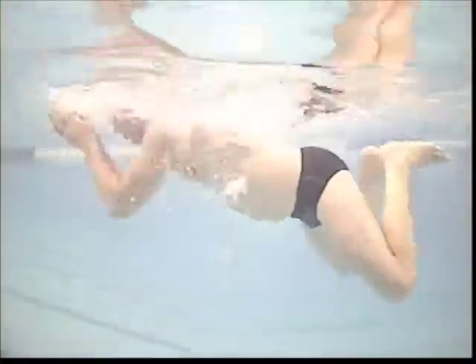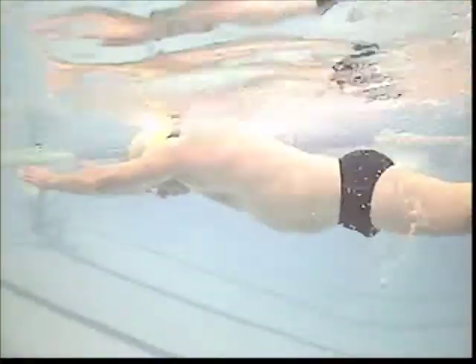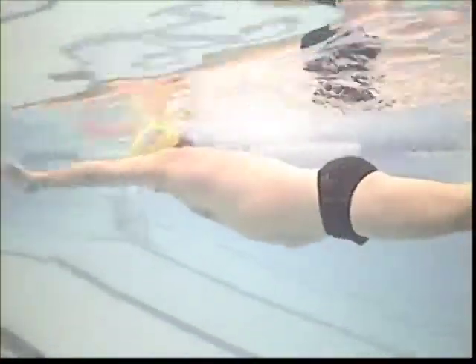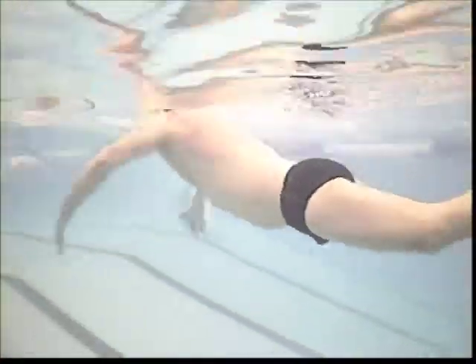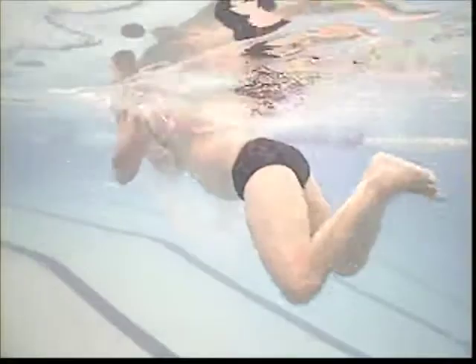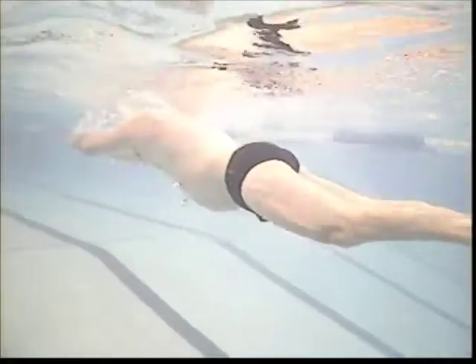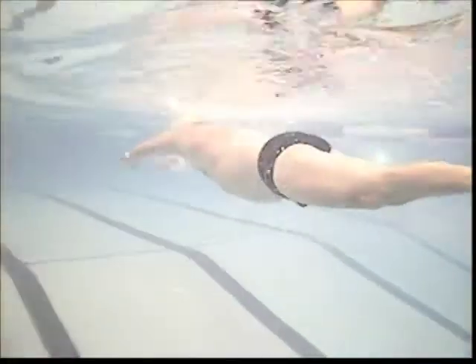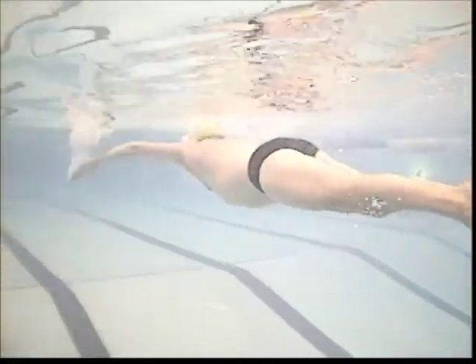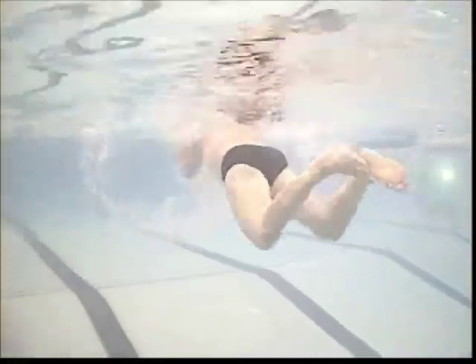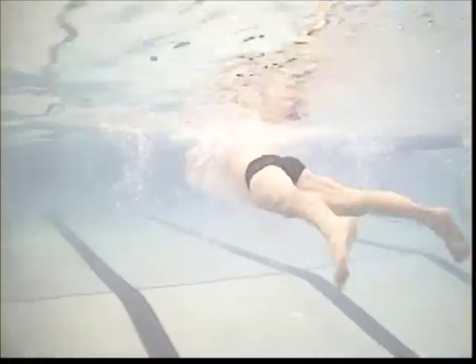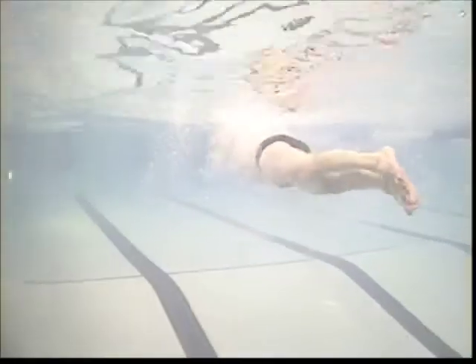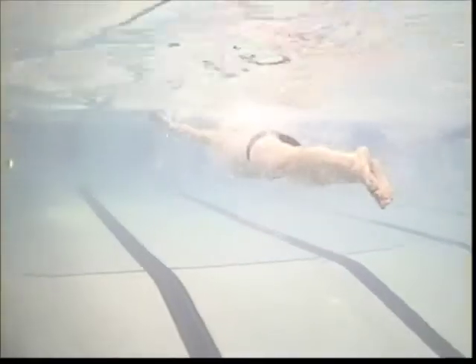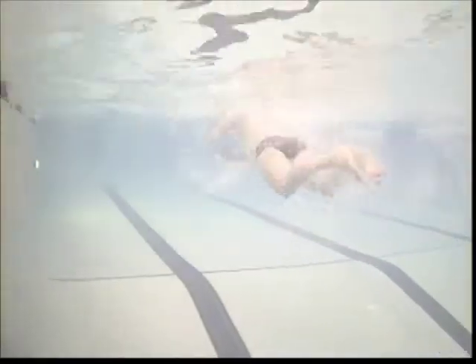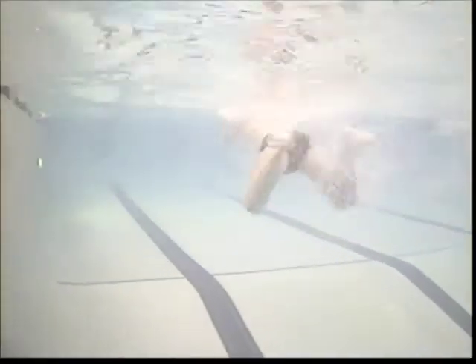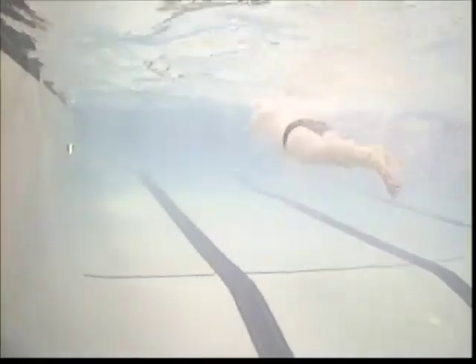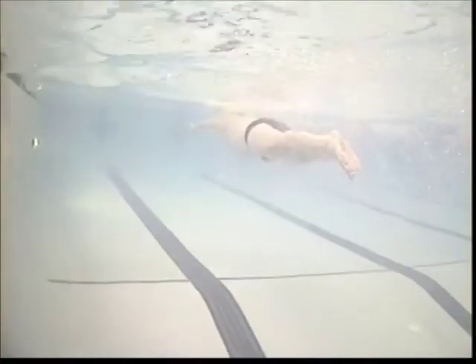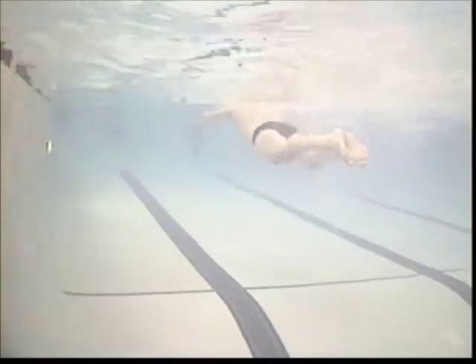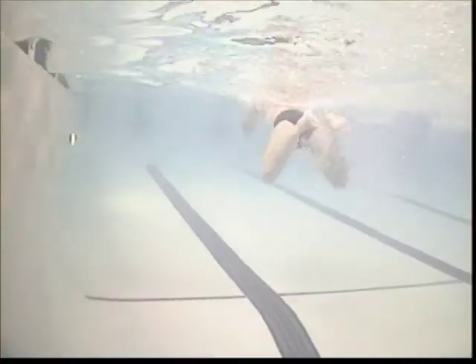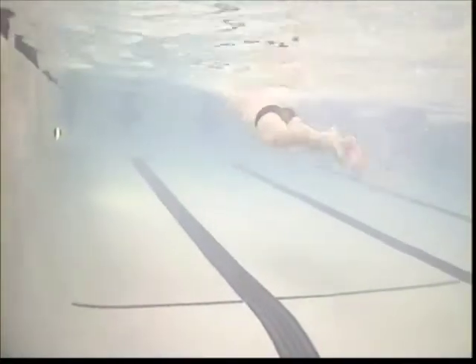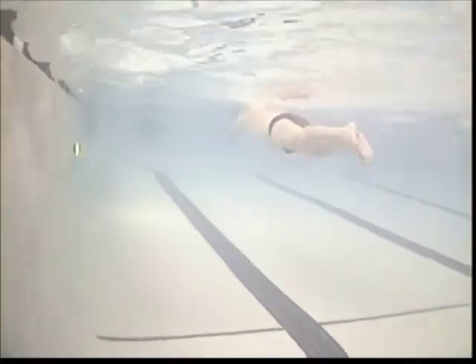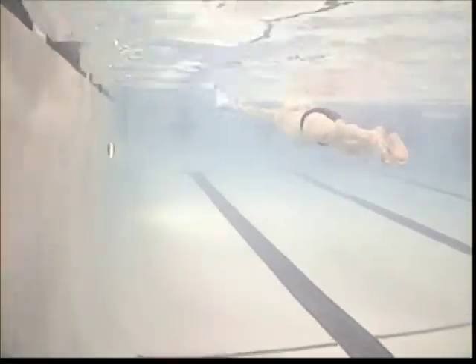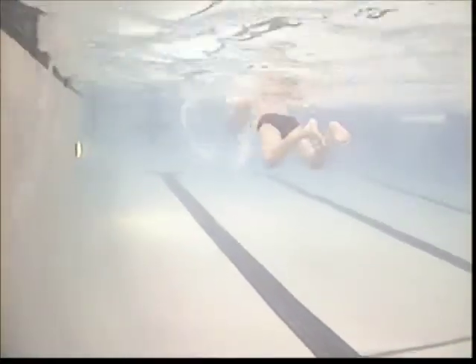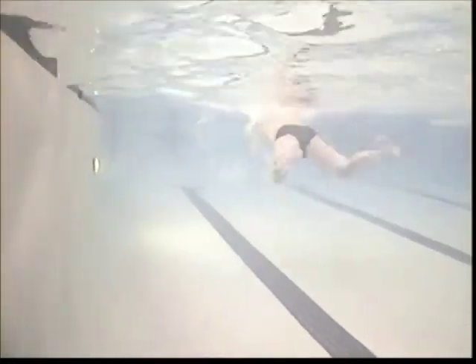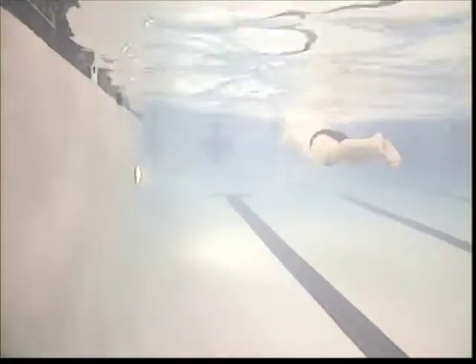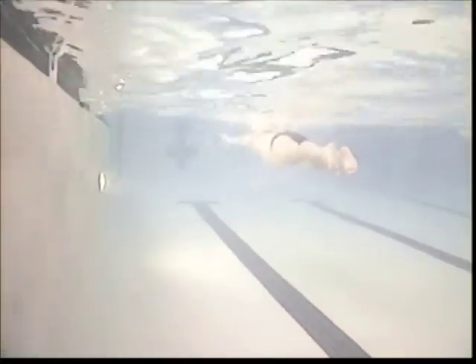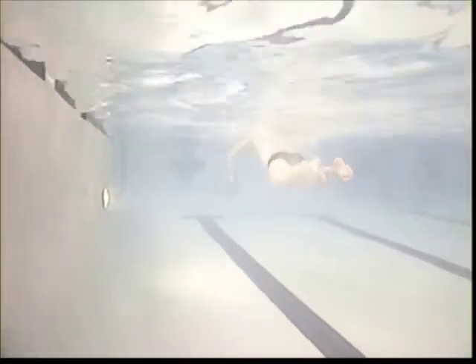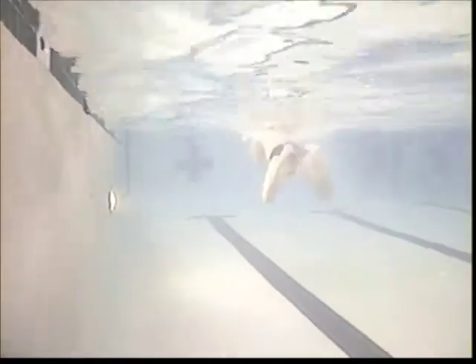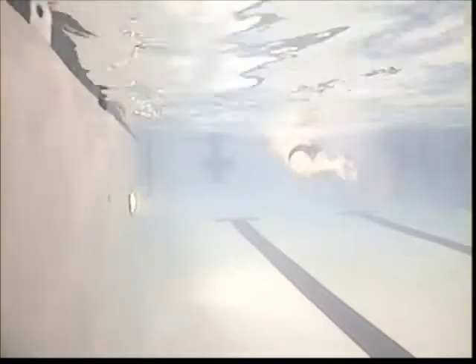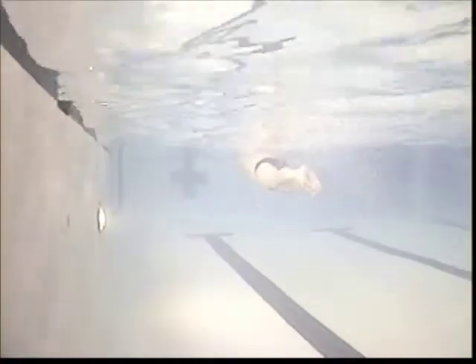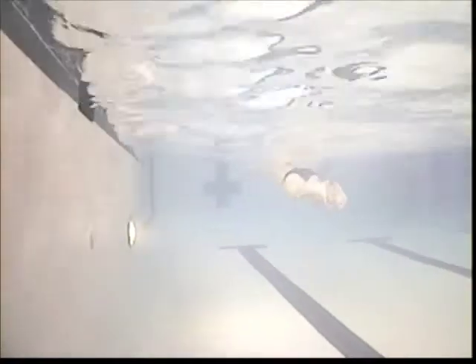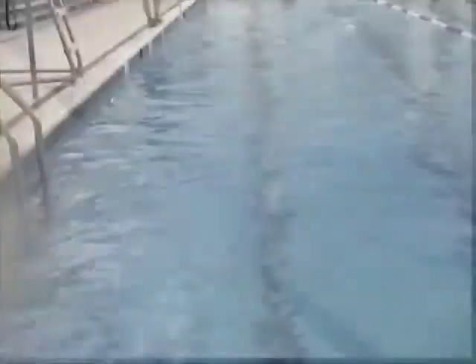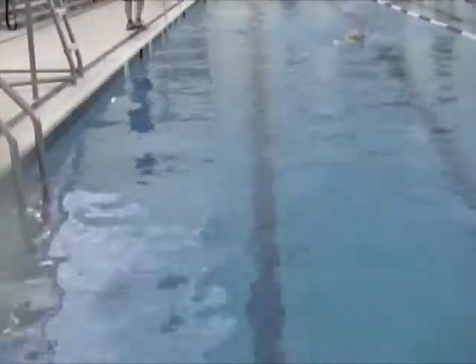Drive forward more, drive the head down forward, drive the hips up. Right there you're going to be driving the hips up, so you get almost rolling over your hips — so you're rolling a little bit downhill. It's real important that you do that. The speed of the kick looks pretty good.